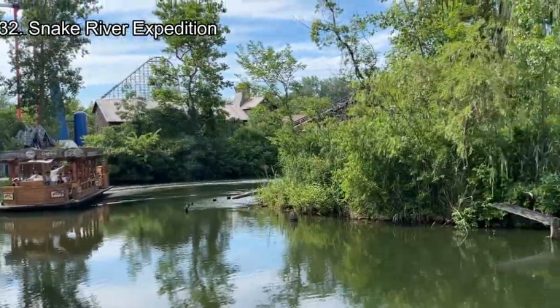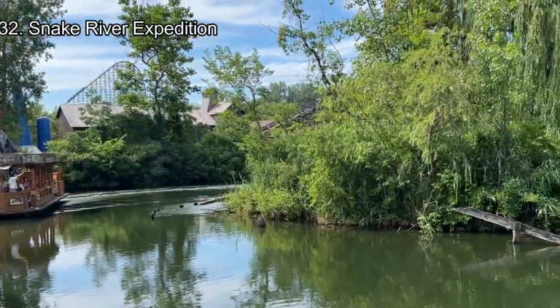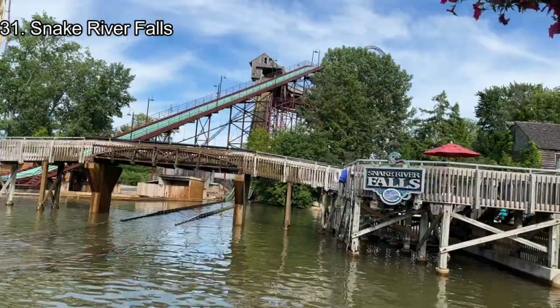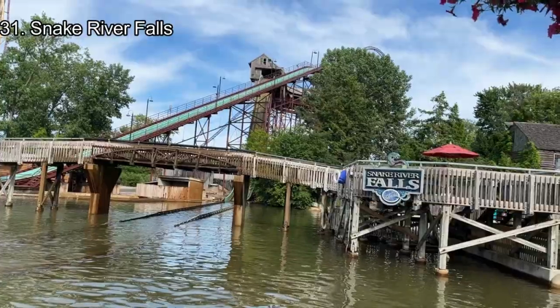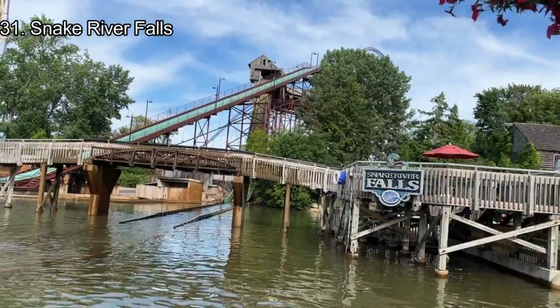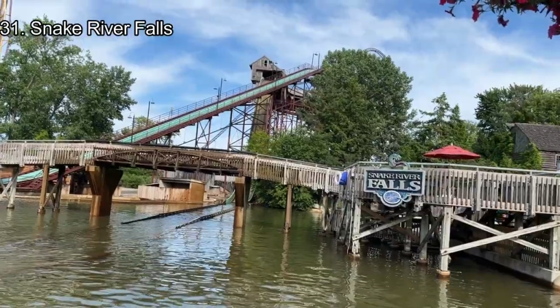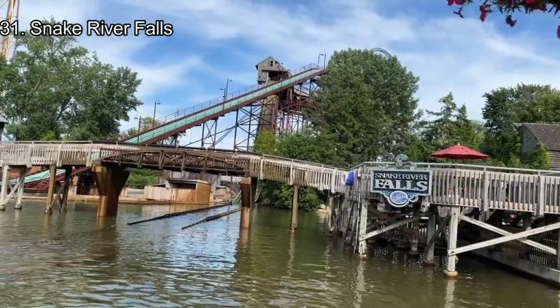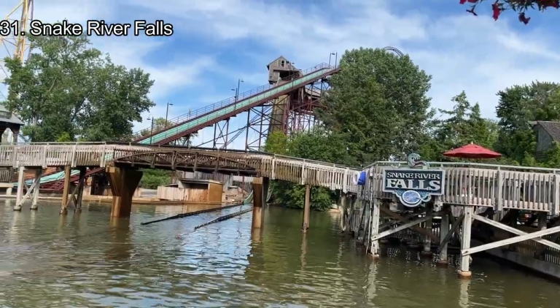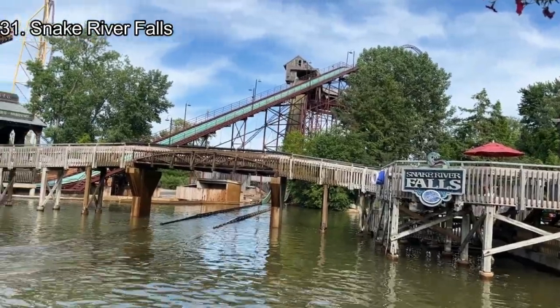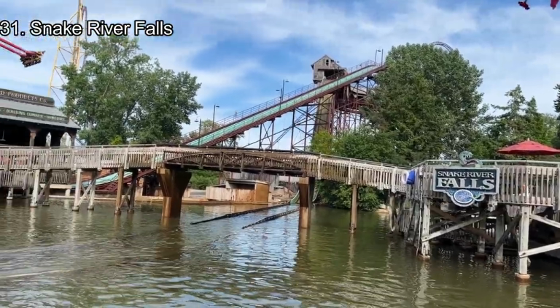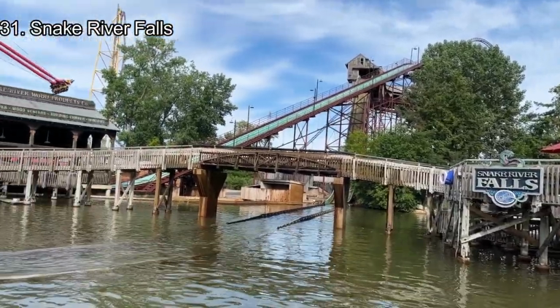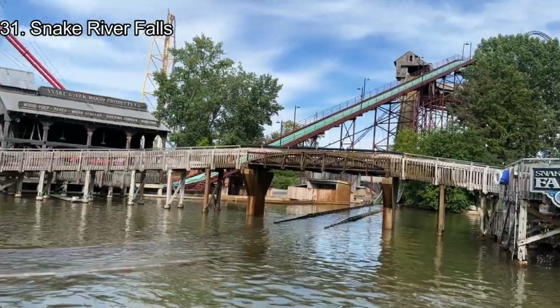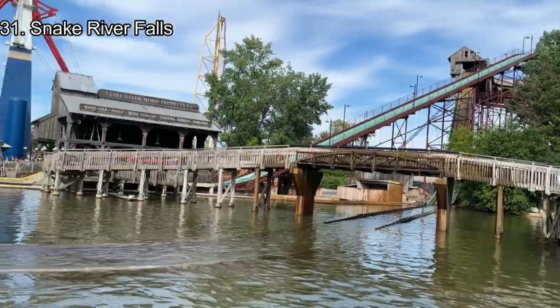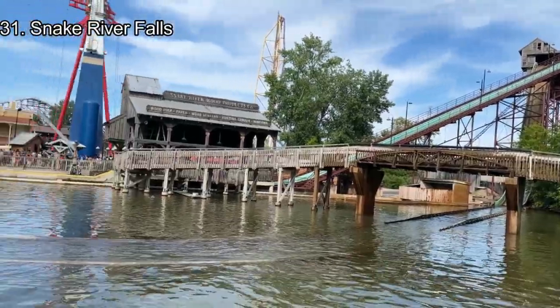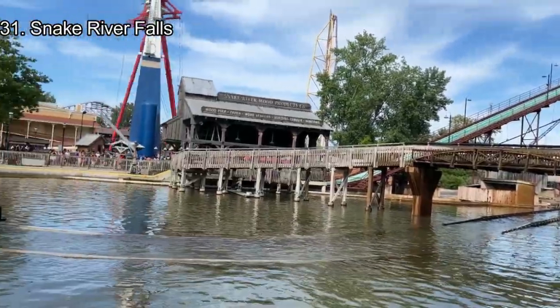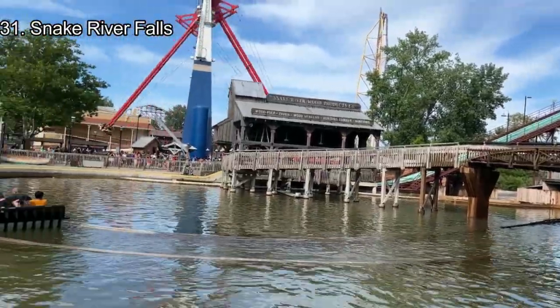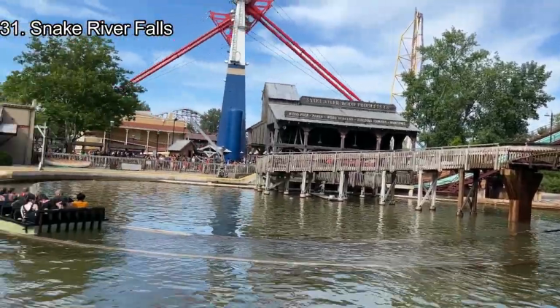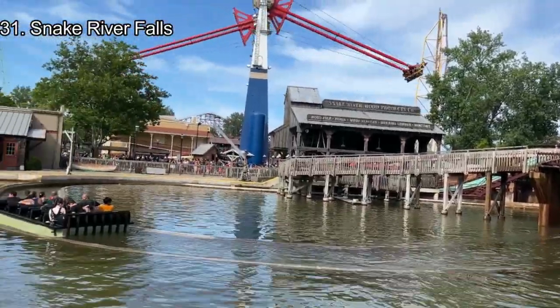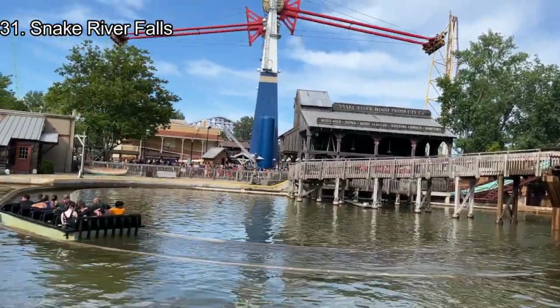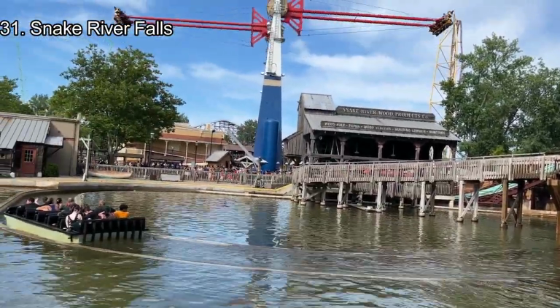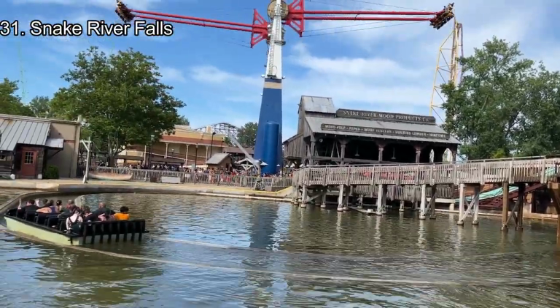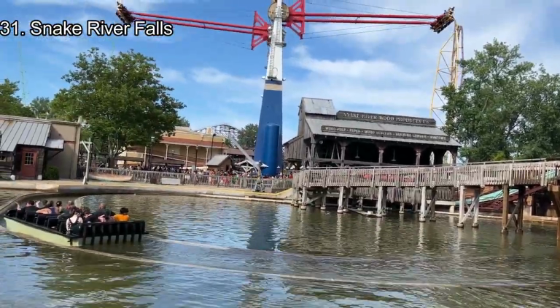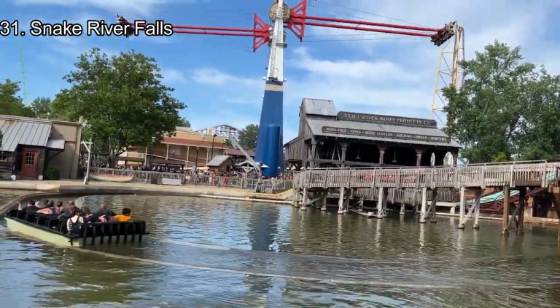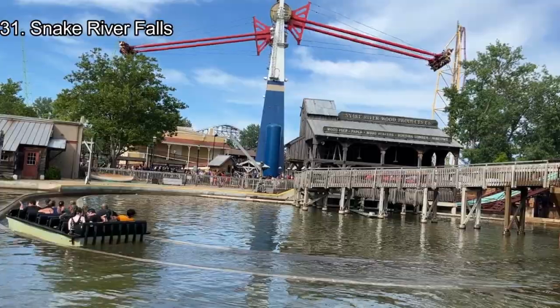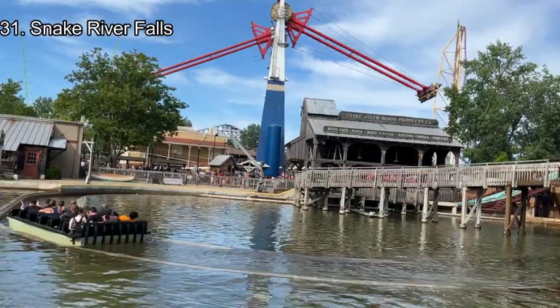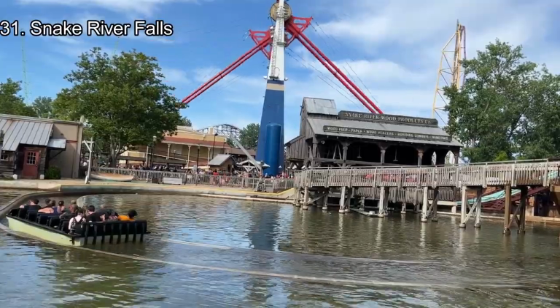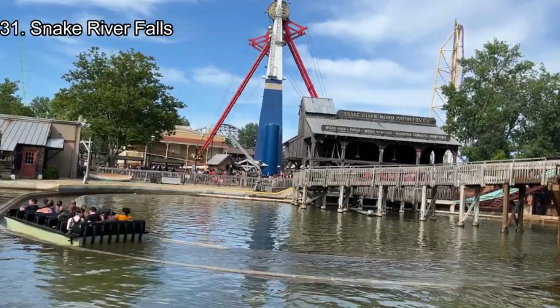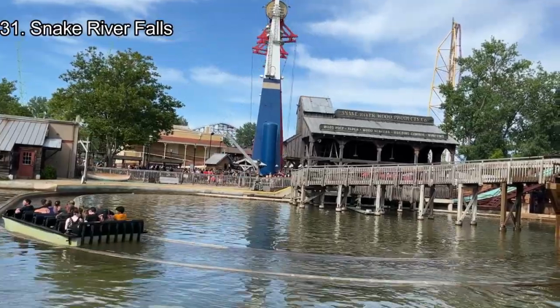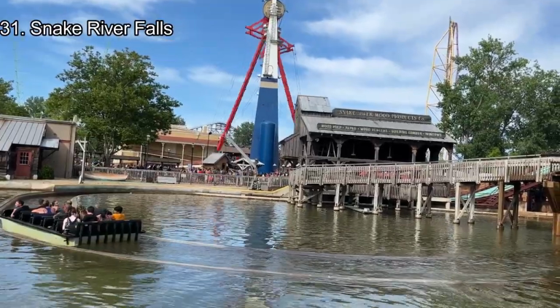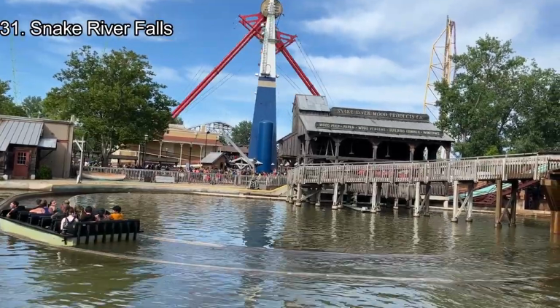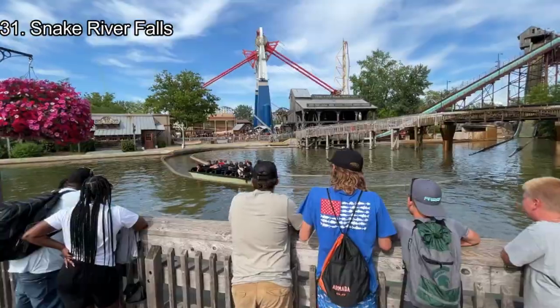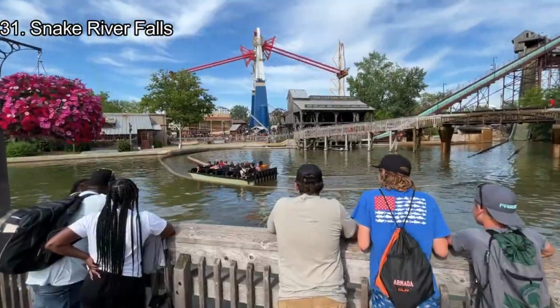Number 31: Snake River Falls. Snake River Falls is the shoot-the-chute ride in the park, and it creates quite a large splash. Dry park water rides are not as appealing as those in the water park, but Snake River Falls' huge drop and splash make it exciting to watch.